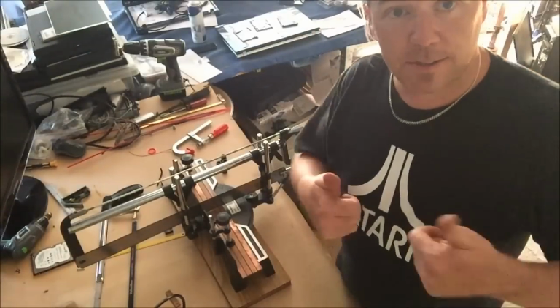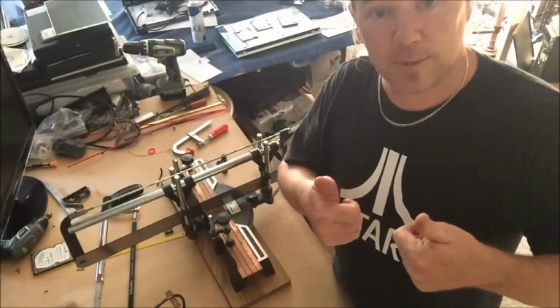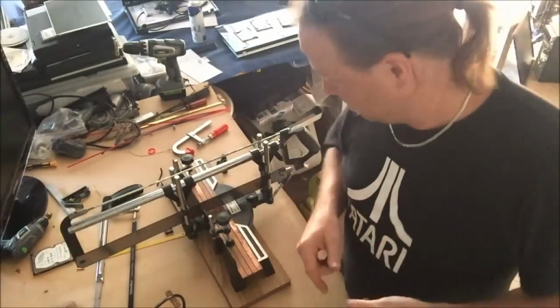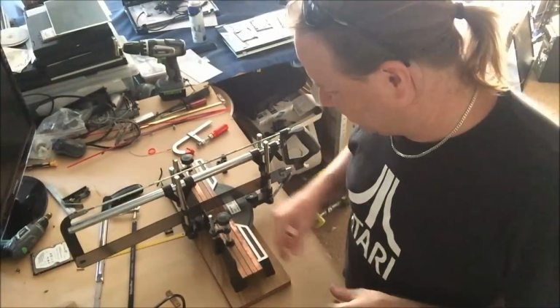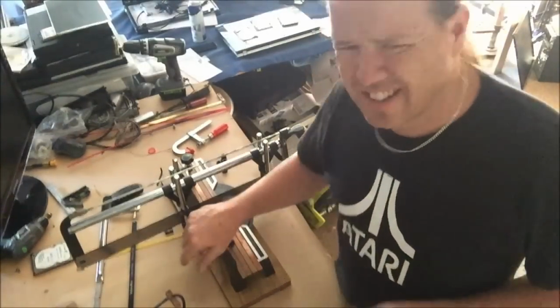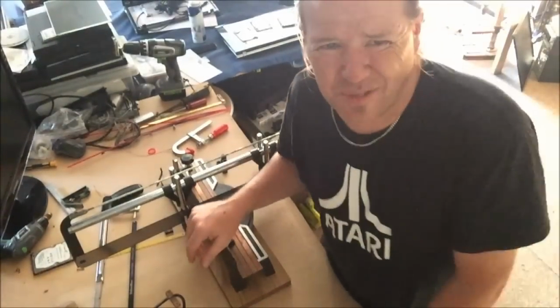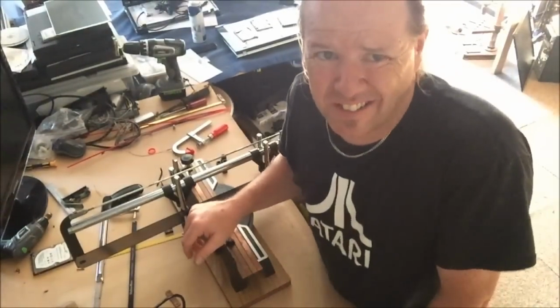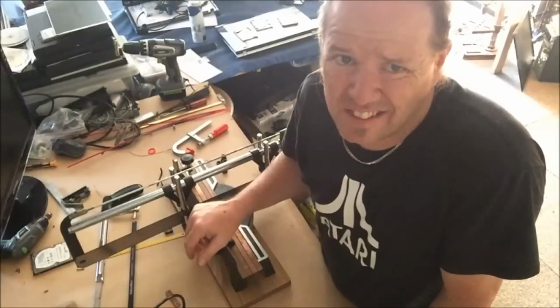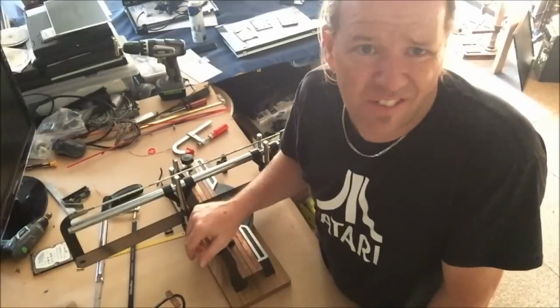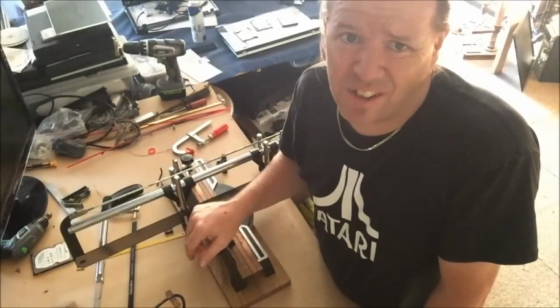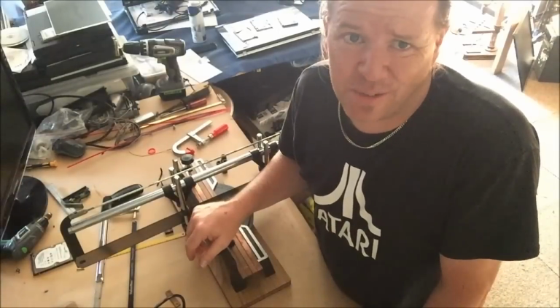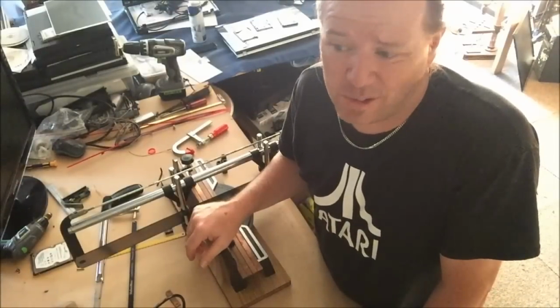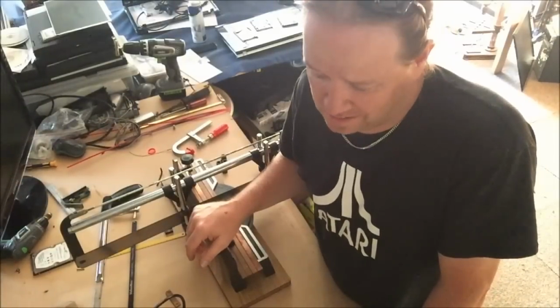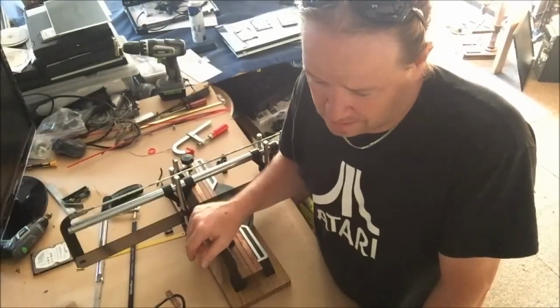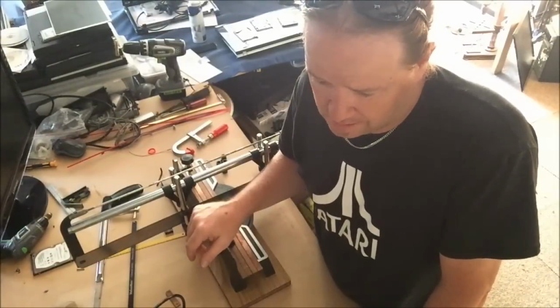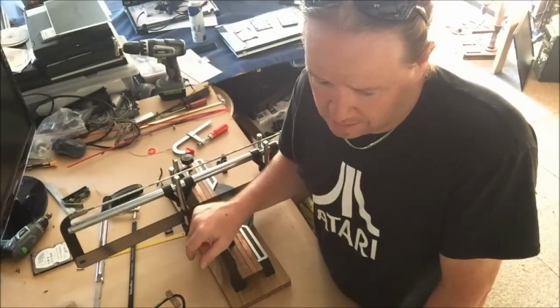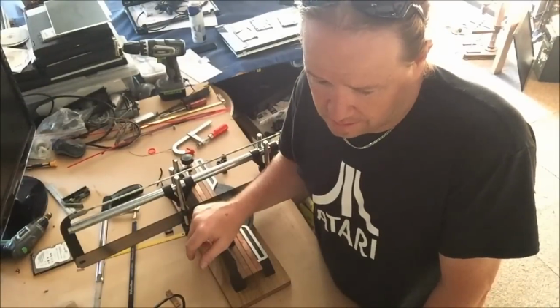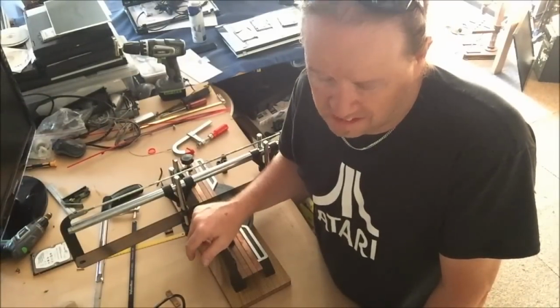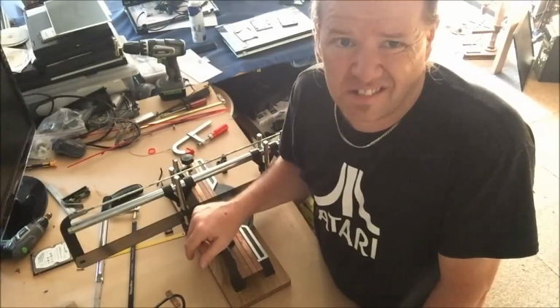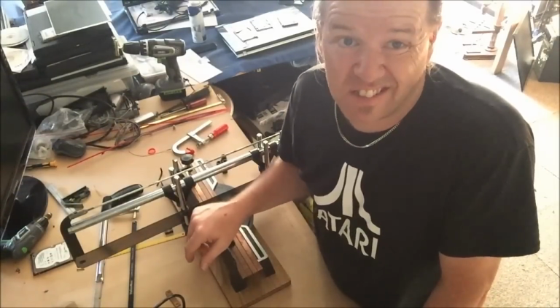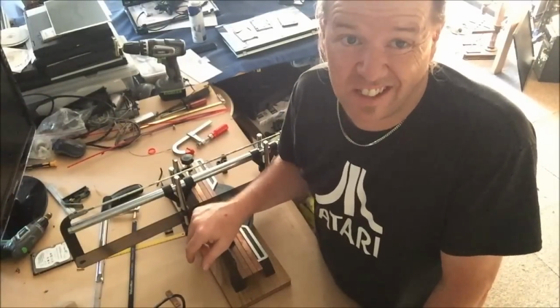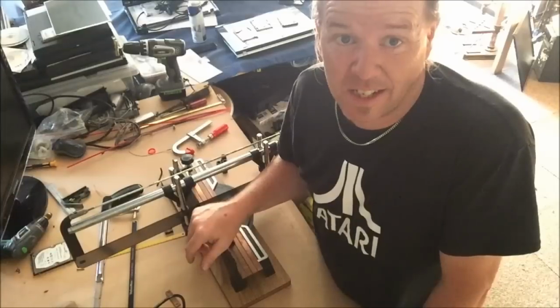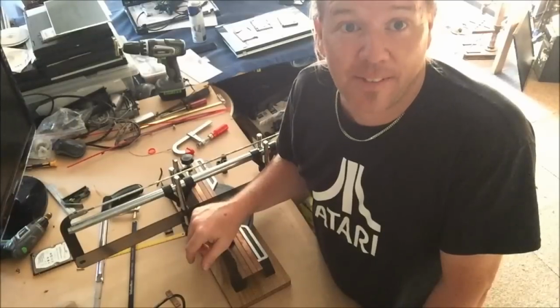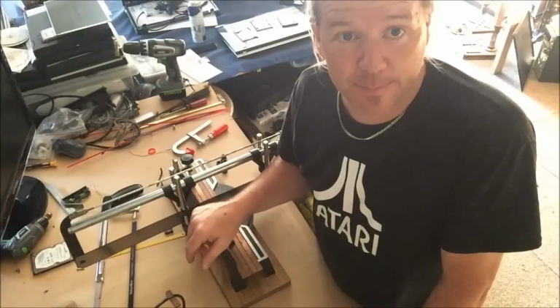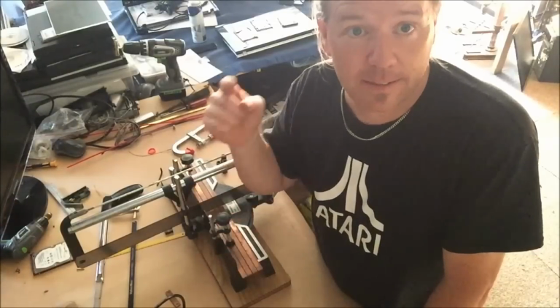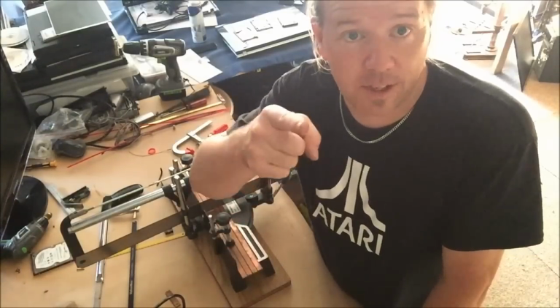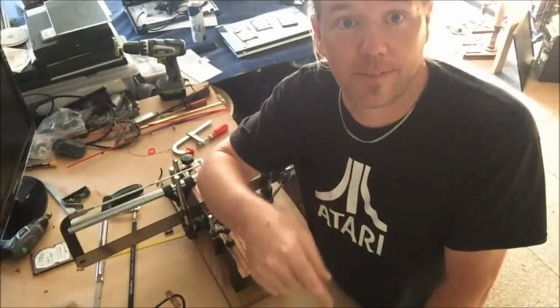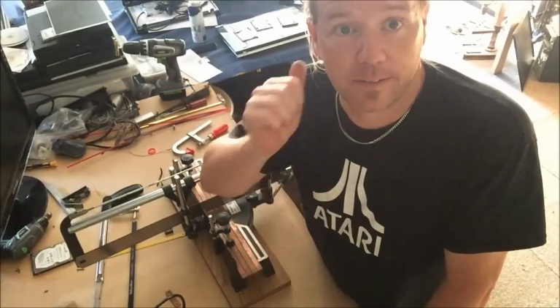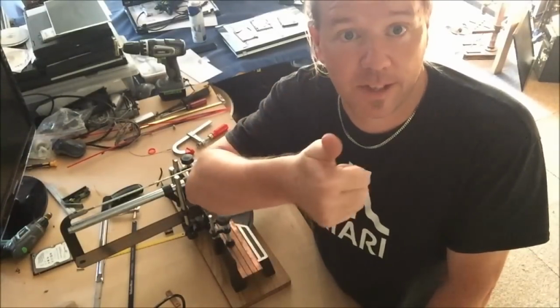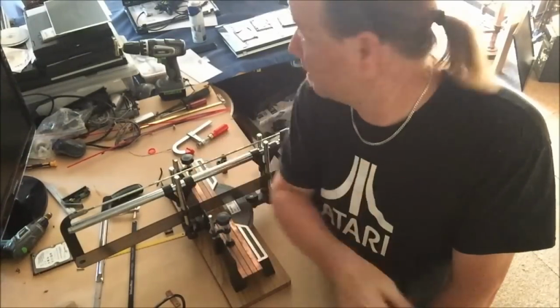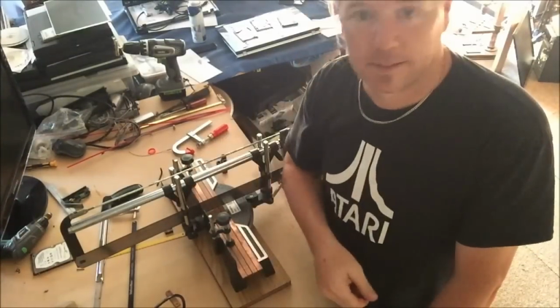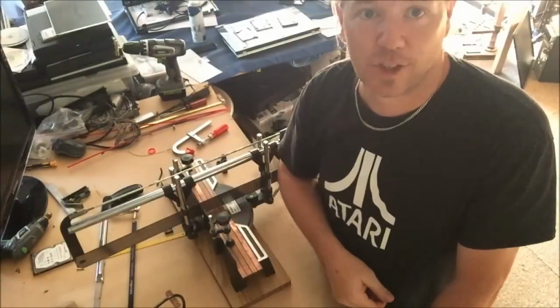I'll see you in the next one. Well, it's the weekend — I really don't know if I'm going to do anything on the weekend. But I'll get something done. I'll see you on the weekend, and if I don't, I'll see you on Monday. Cheers.